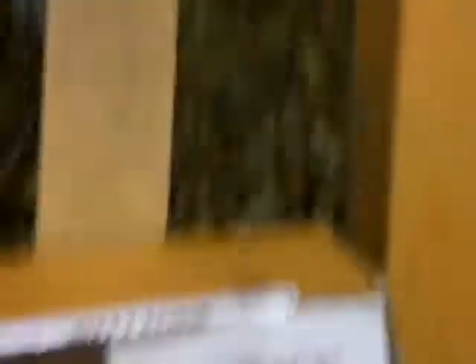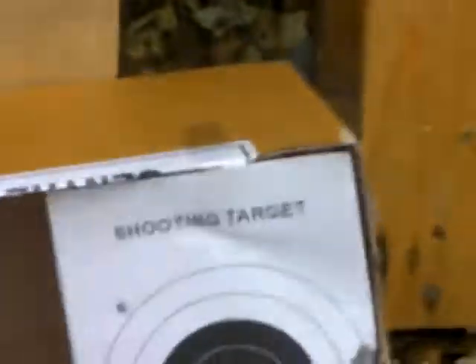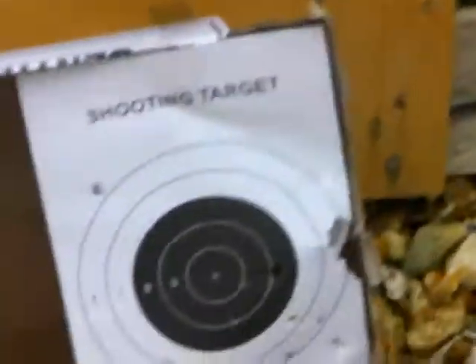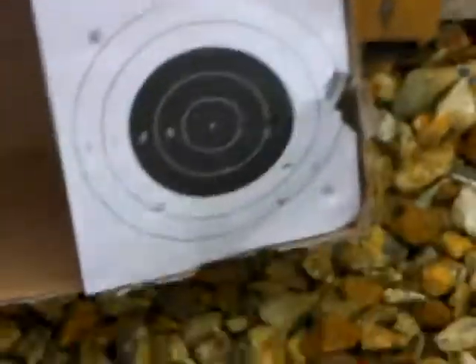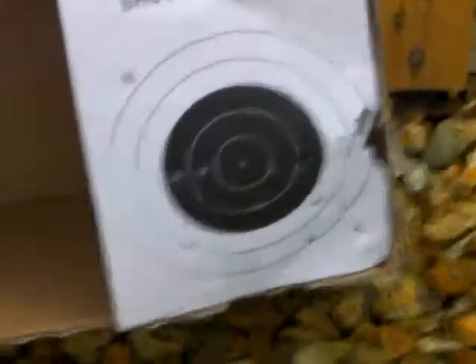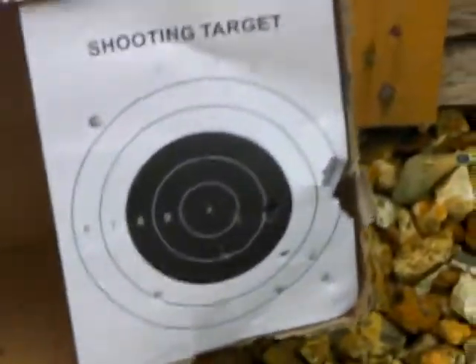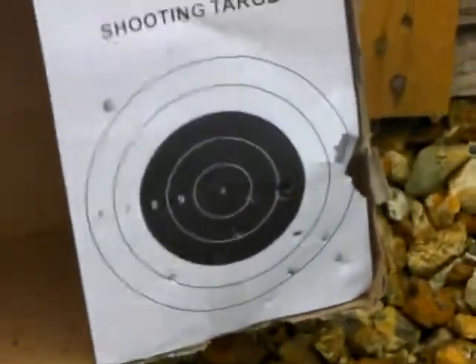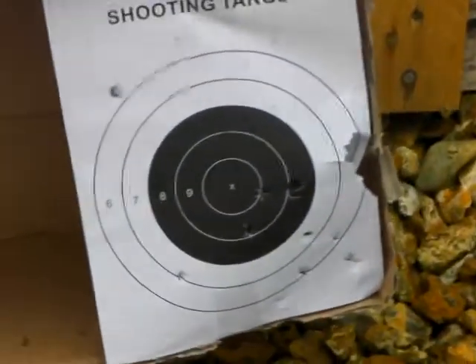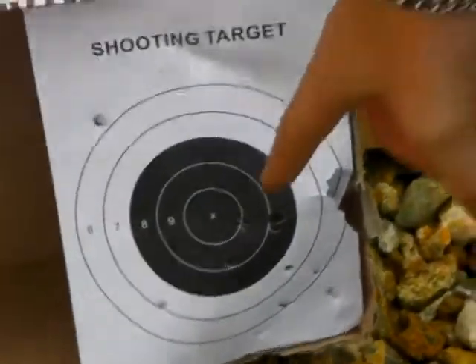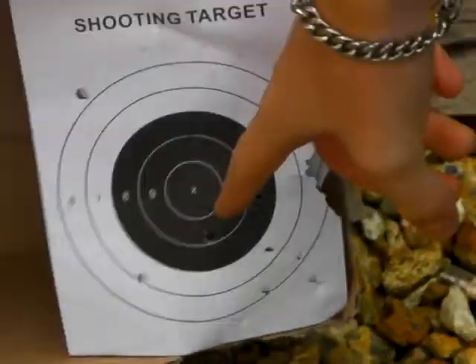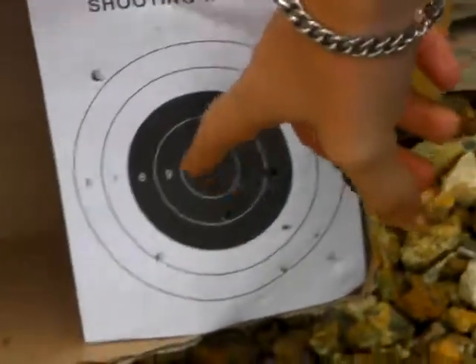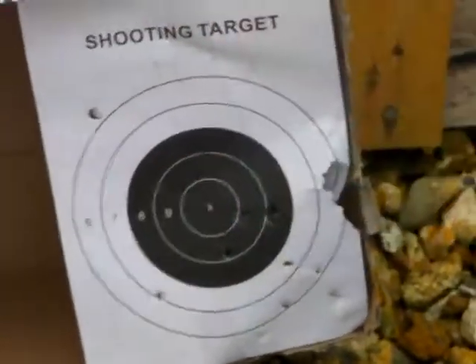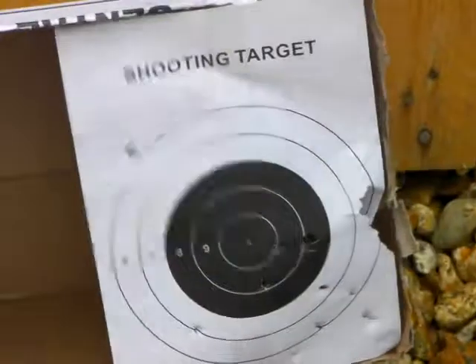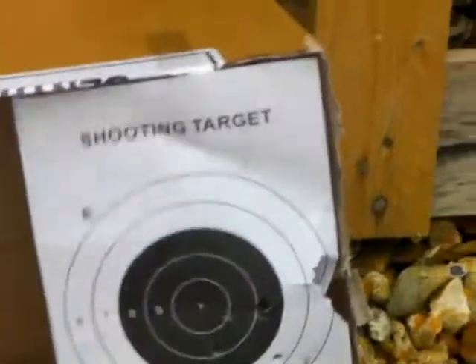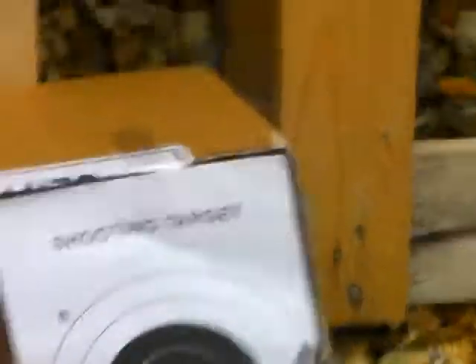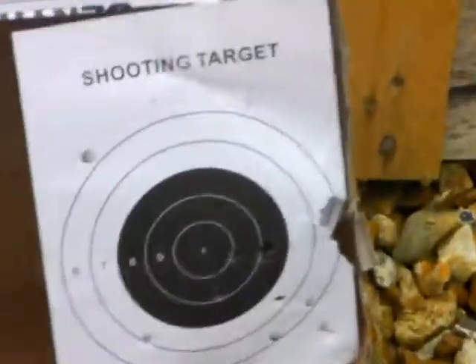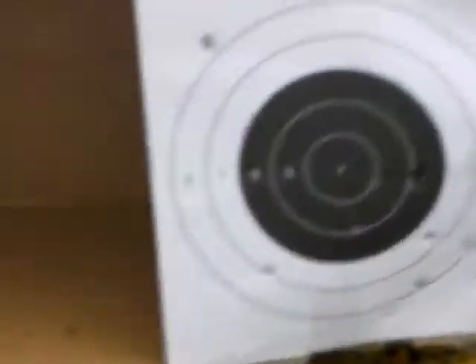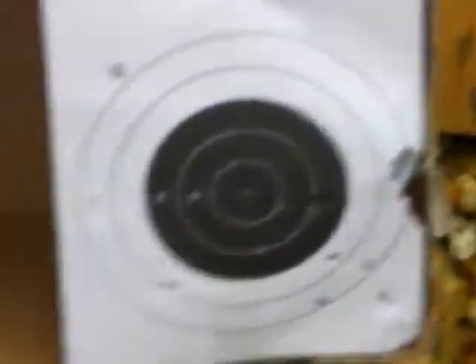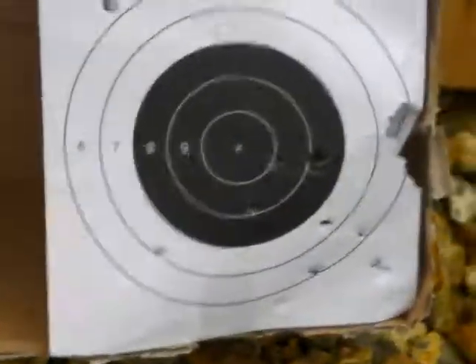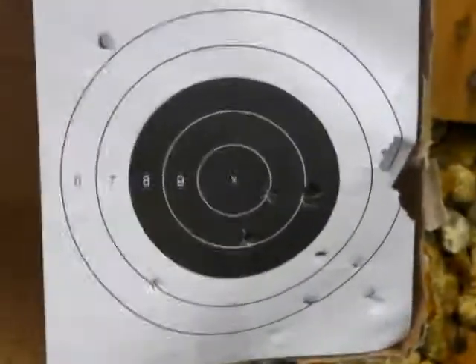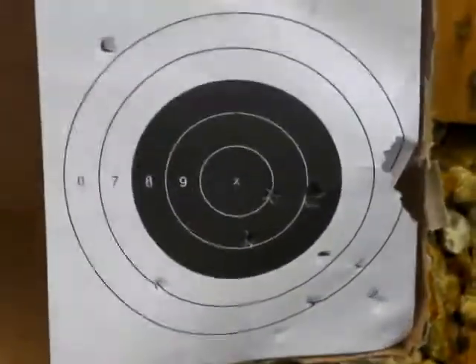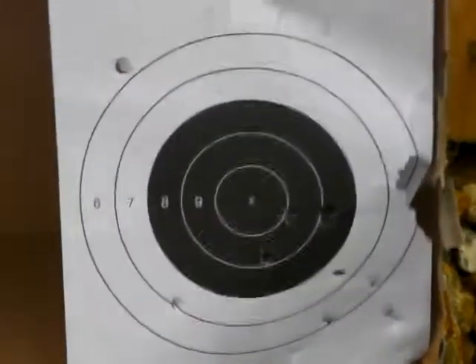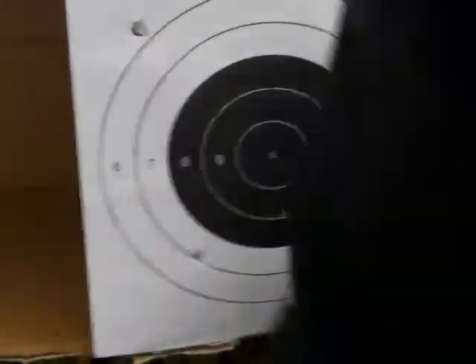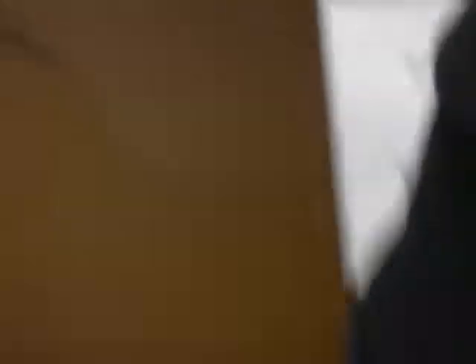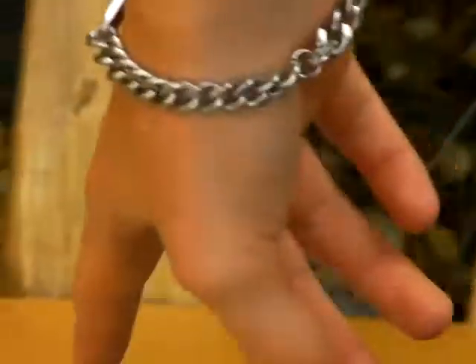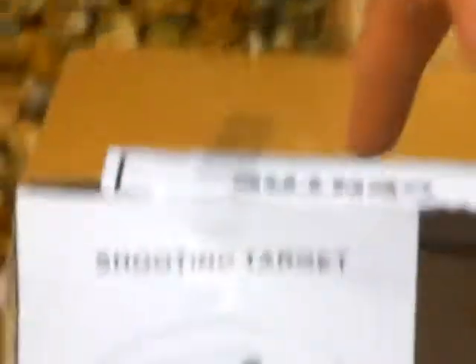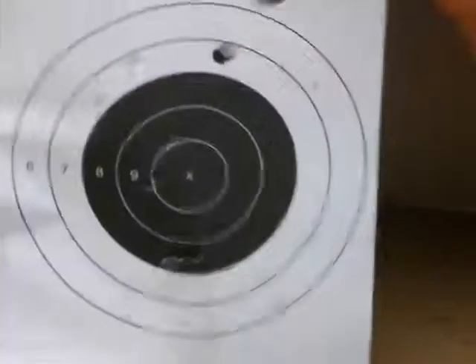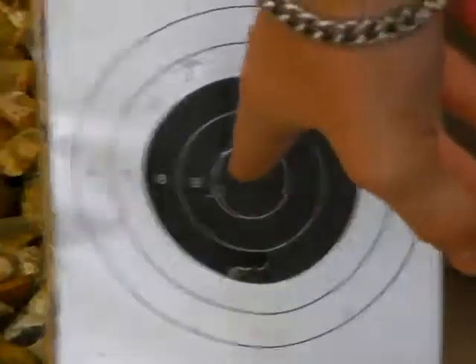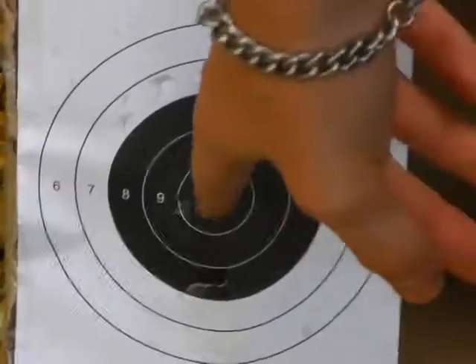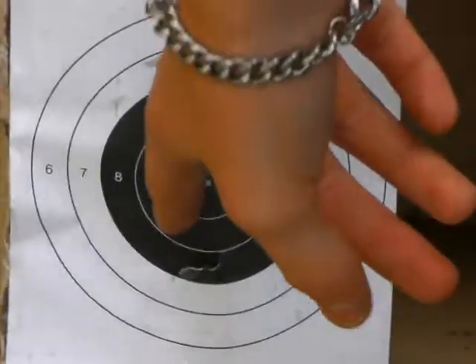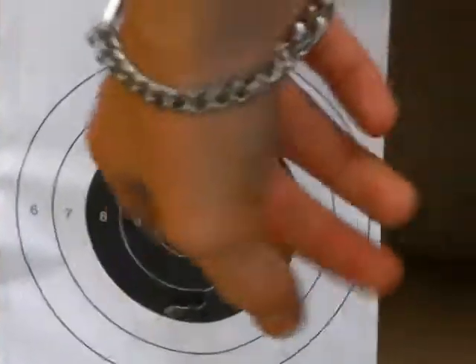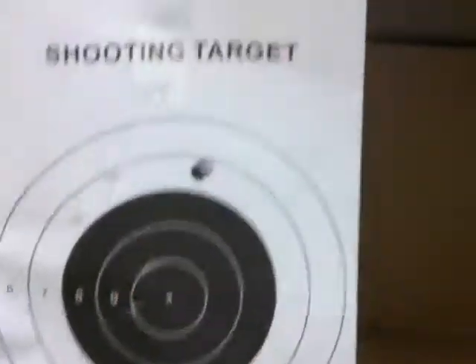So as you can see, with poor battery and at 10m, it's in around the X area — all in the black, really. This is from the M15A4. You can see that's two in the X area.